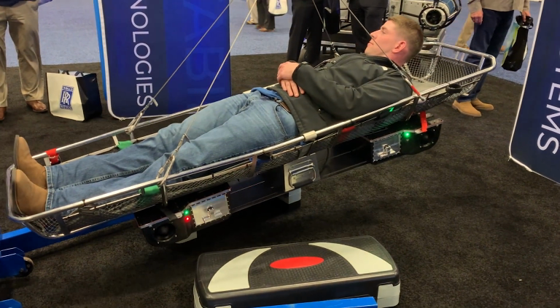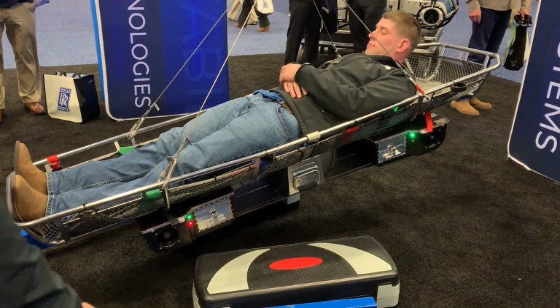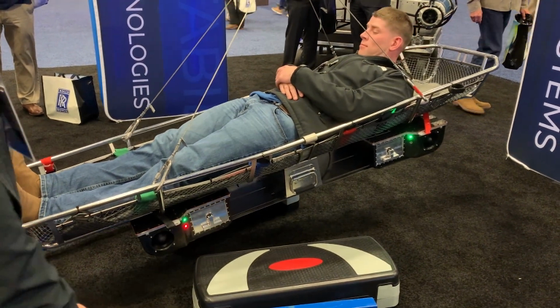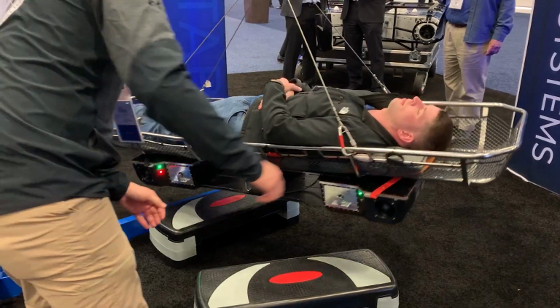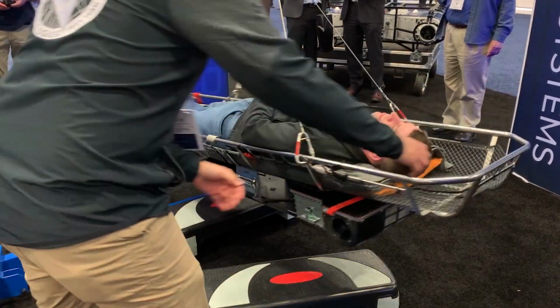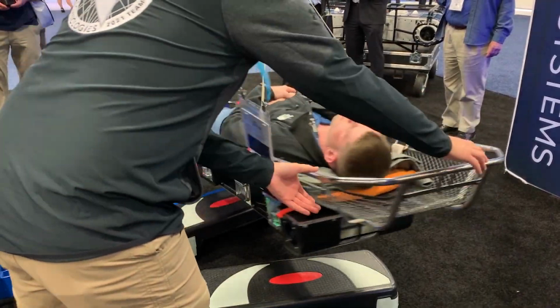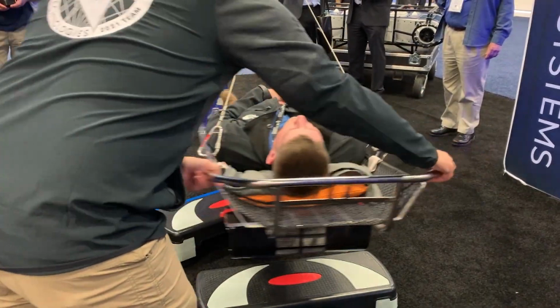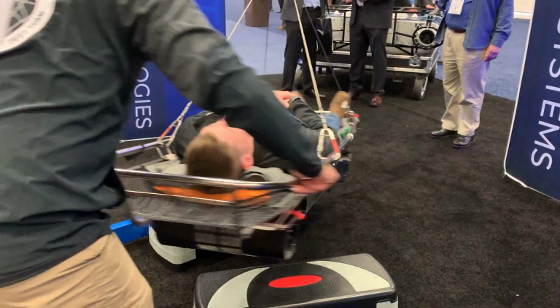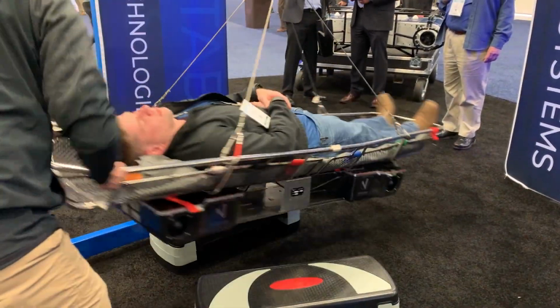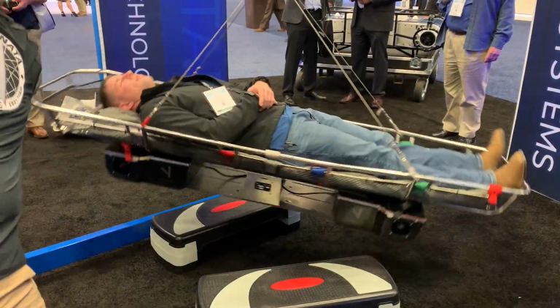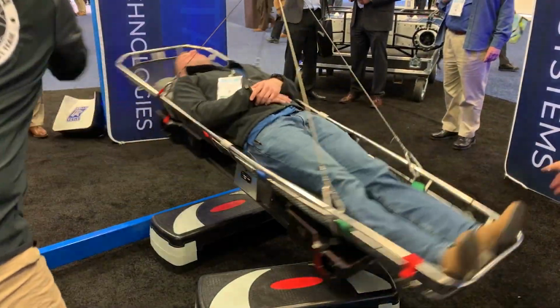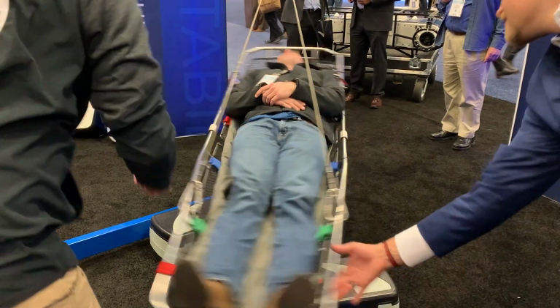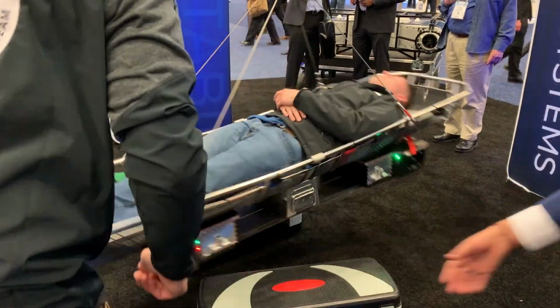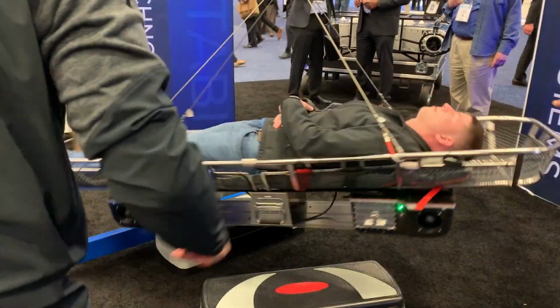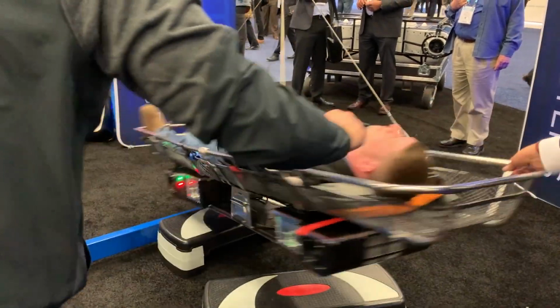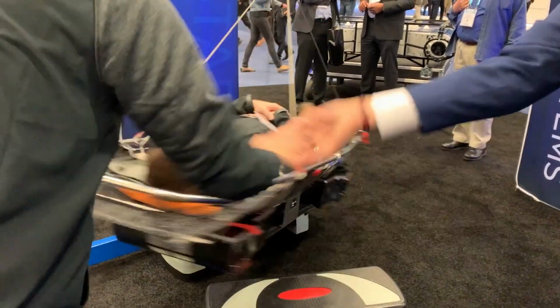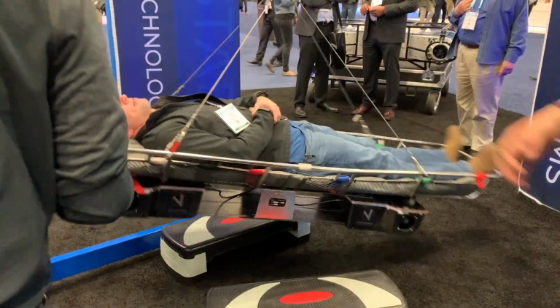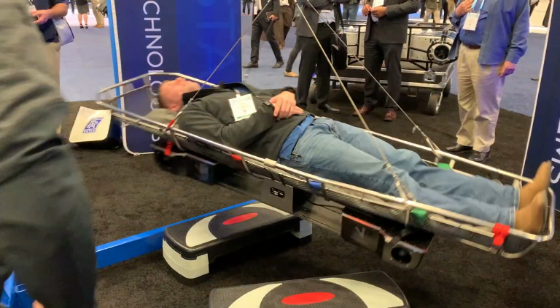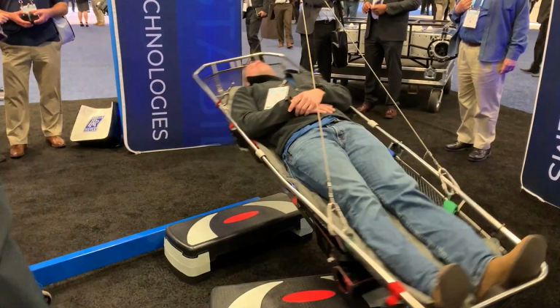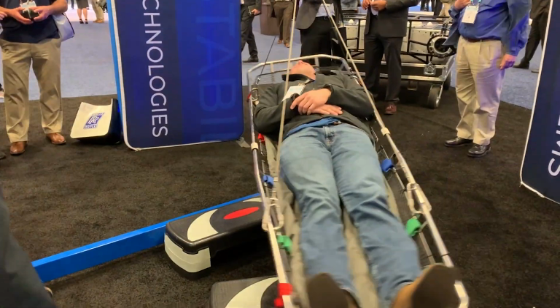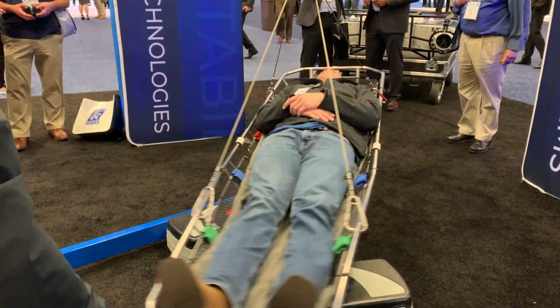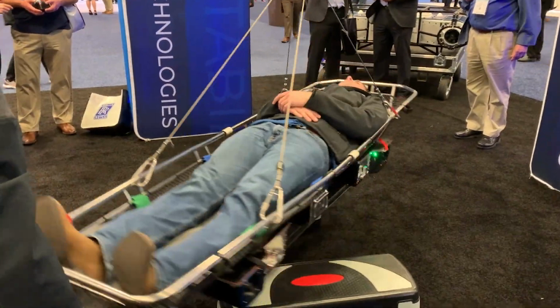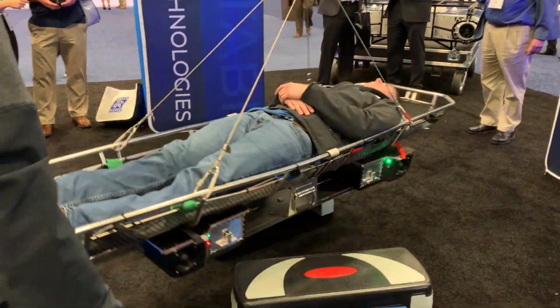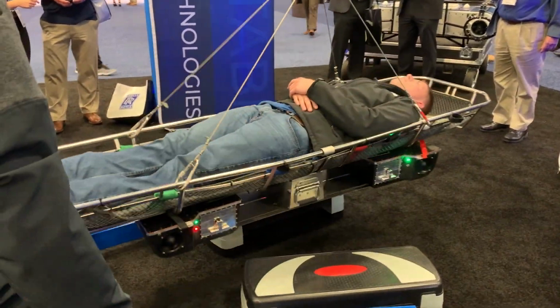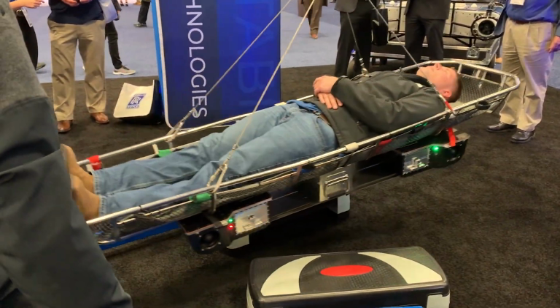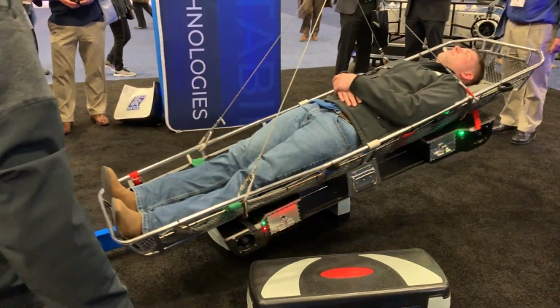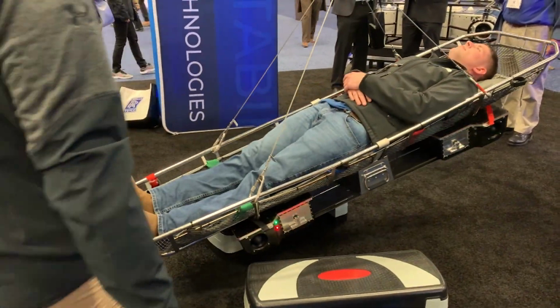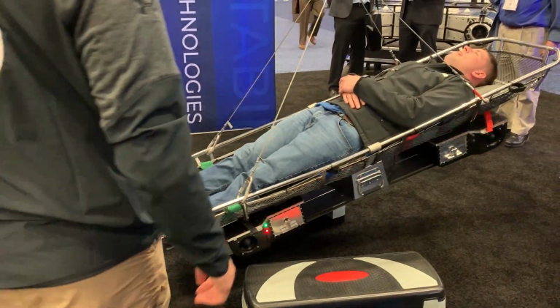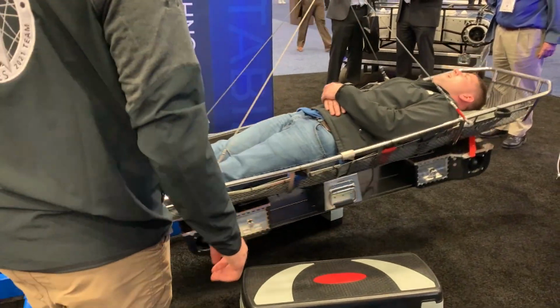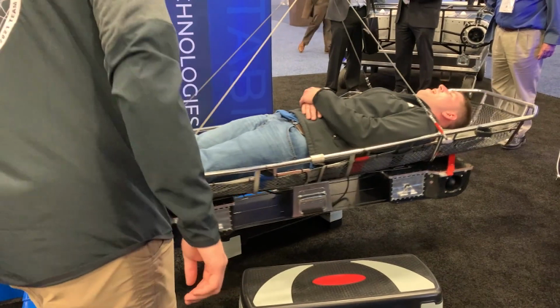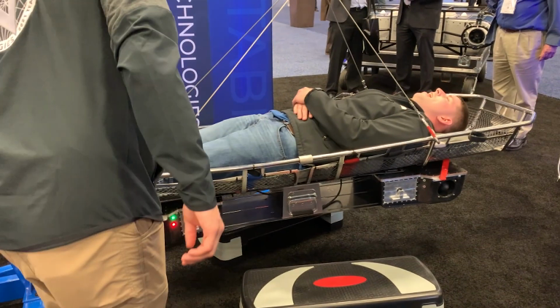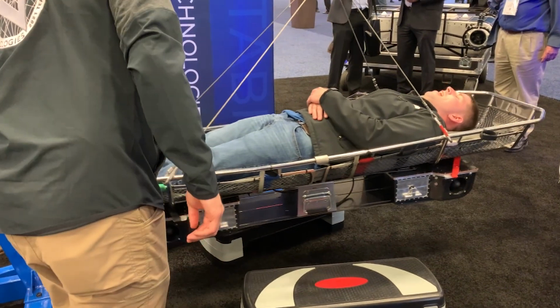According to the company, medevac operators can hoist four people with the Vita Inclinata system in the same time it takes to hoist one patient with an ordinary hoist system.